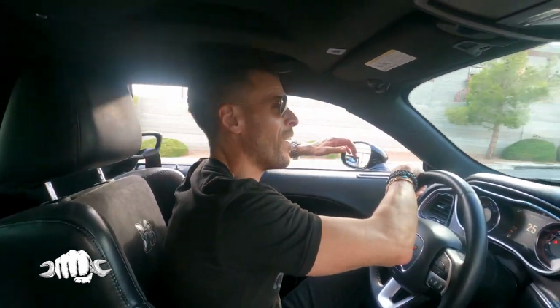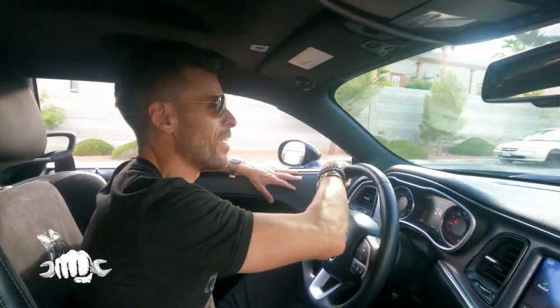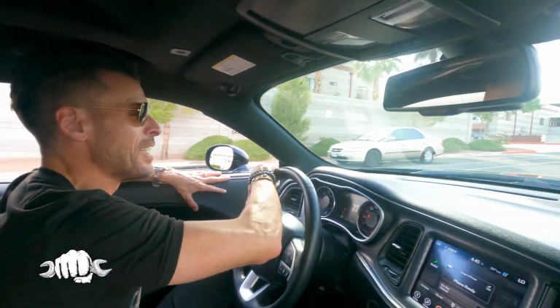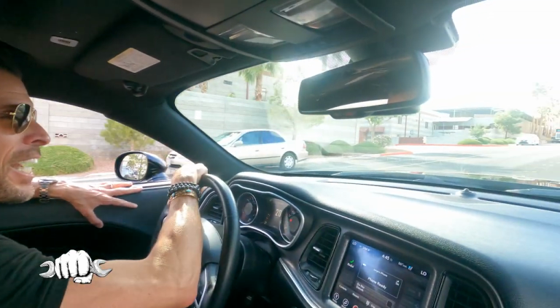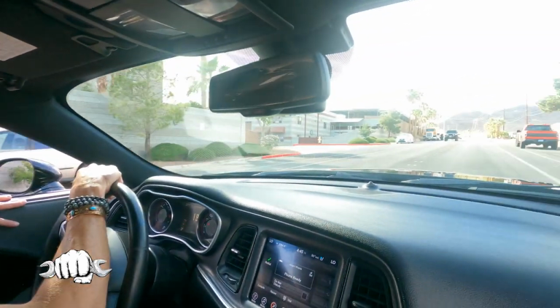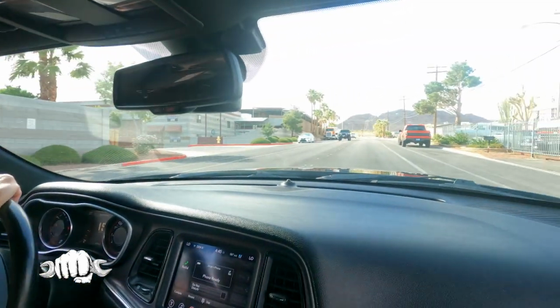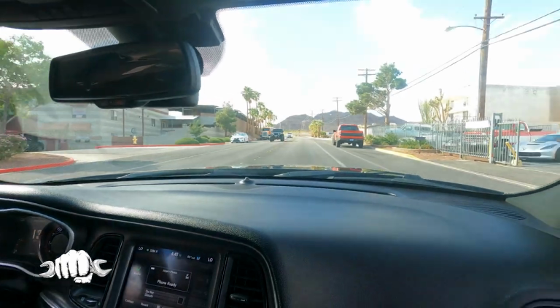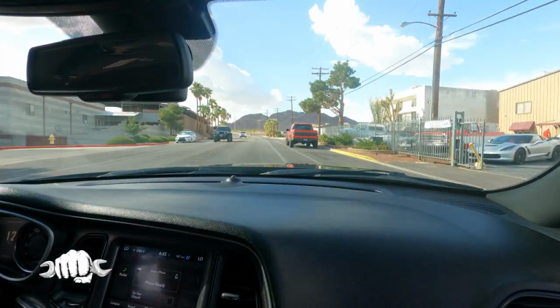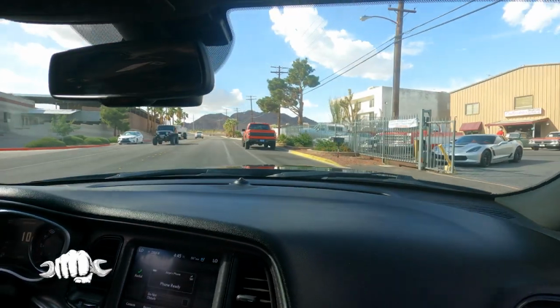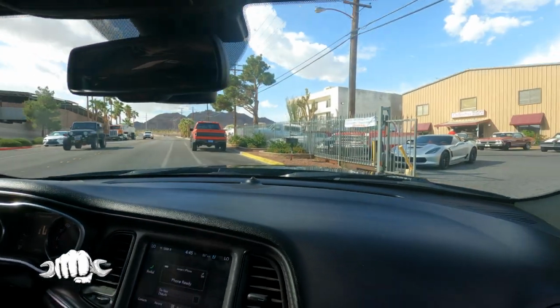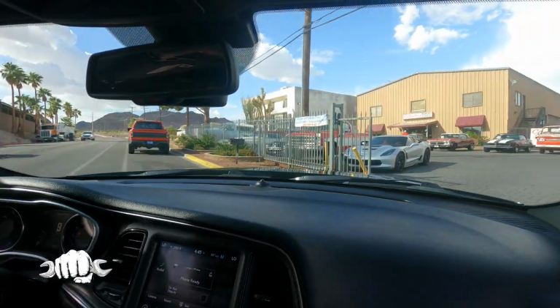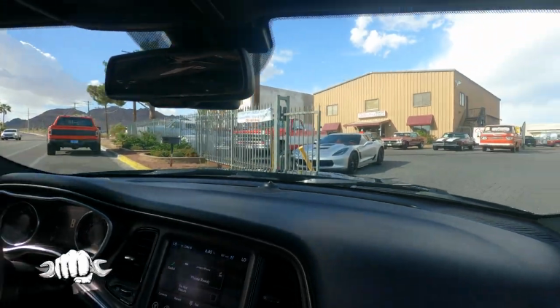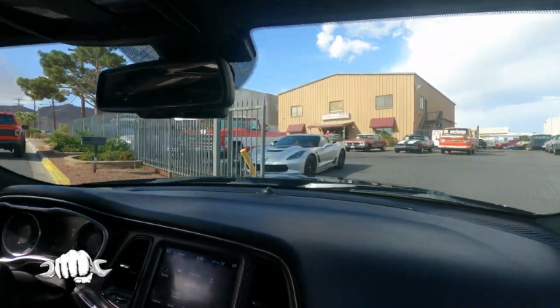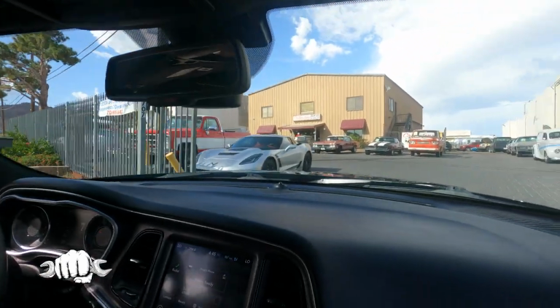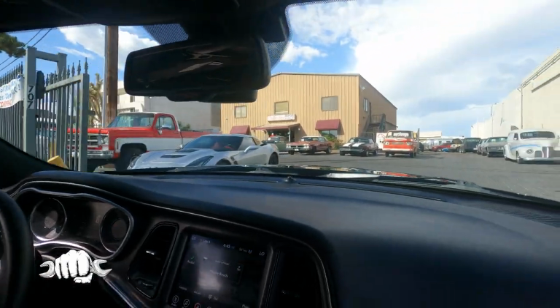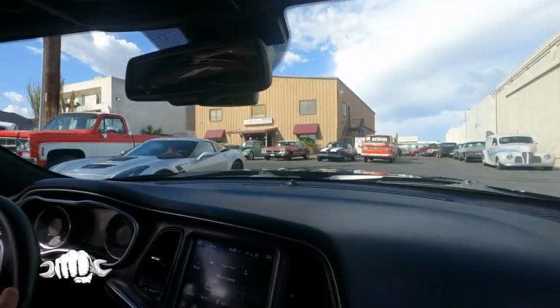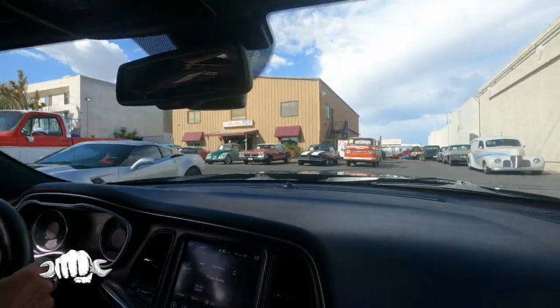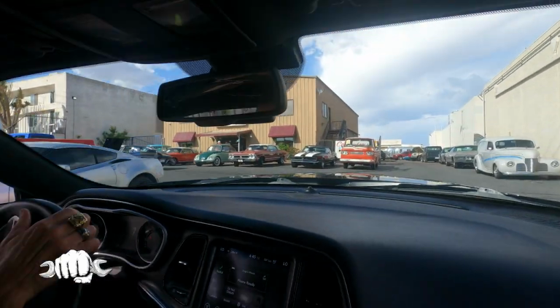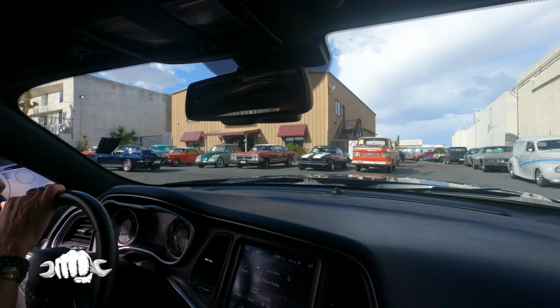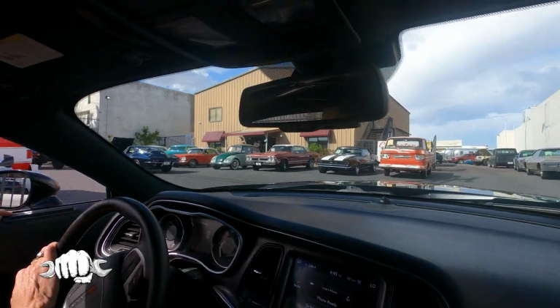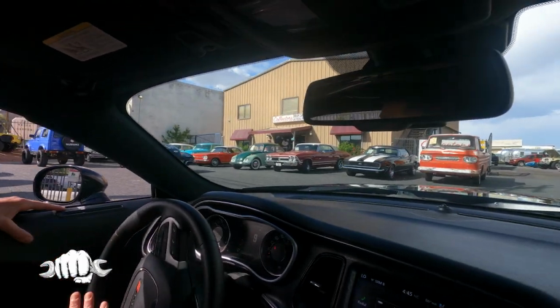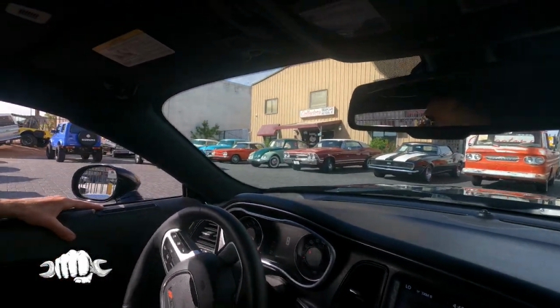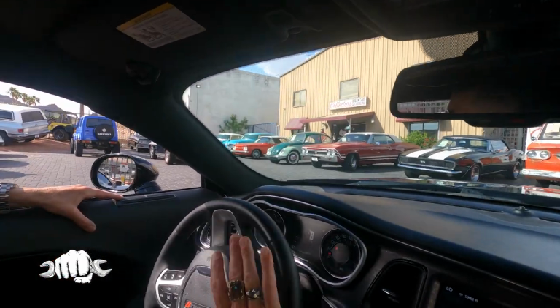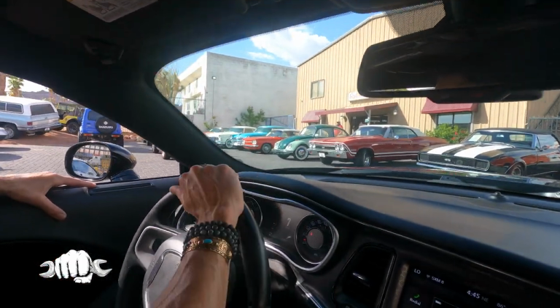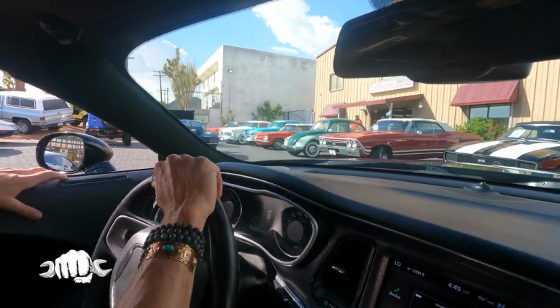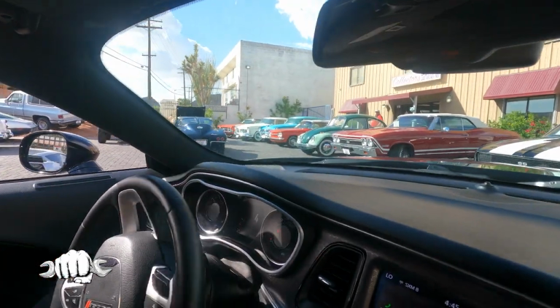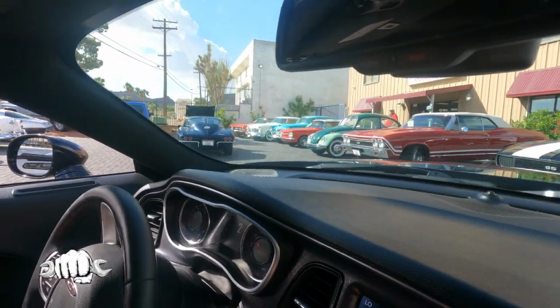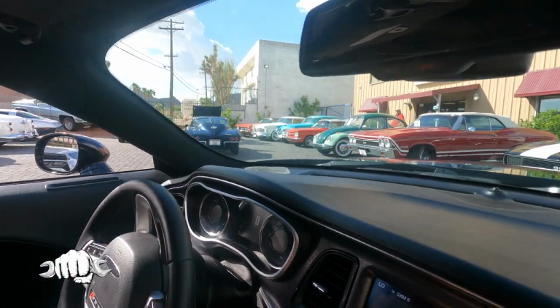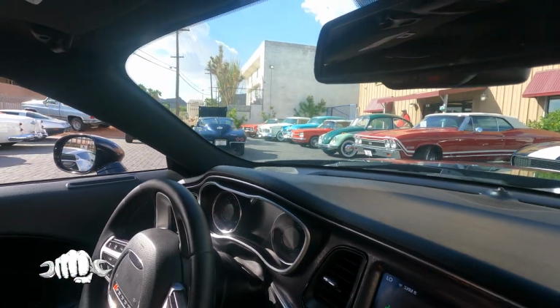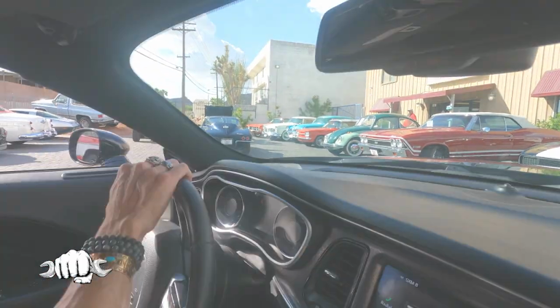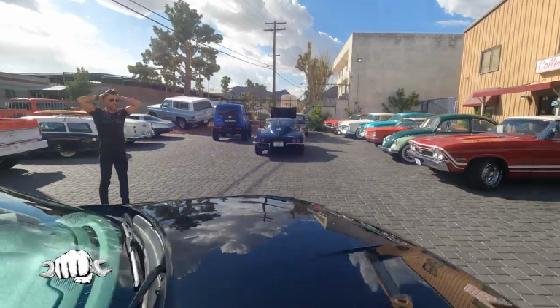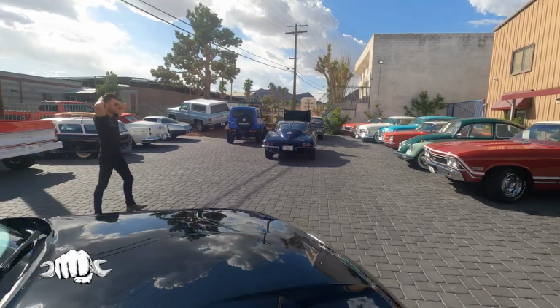He's got it out front for us. Whoa. Oh my gosh. Look at this.